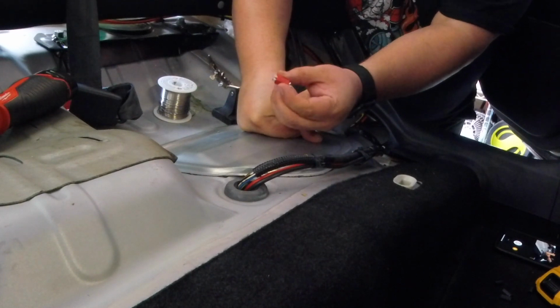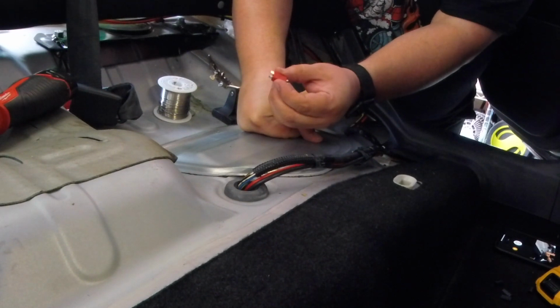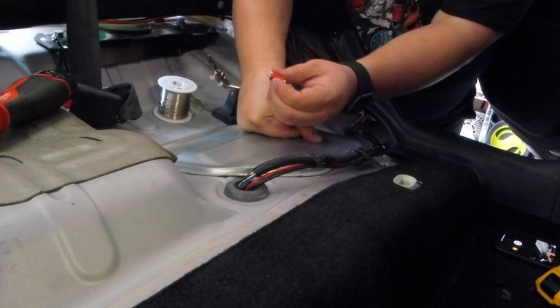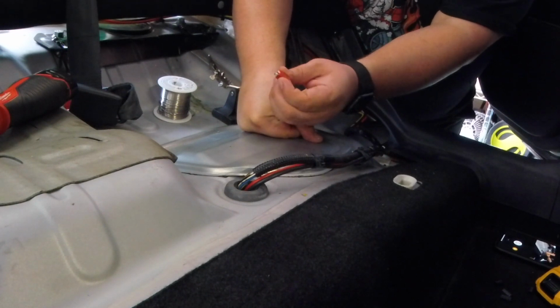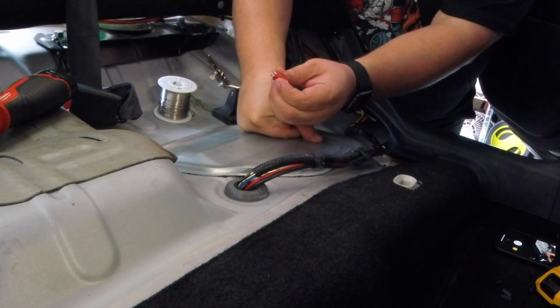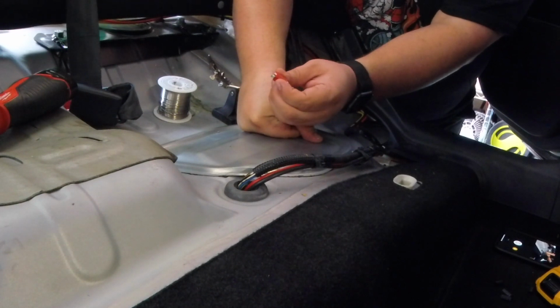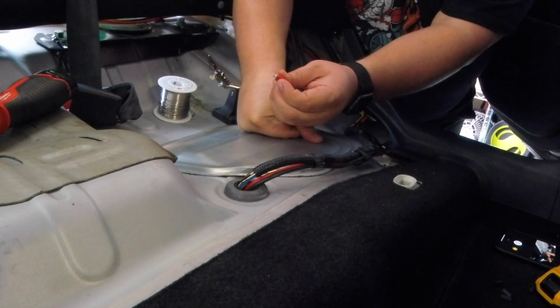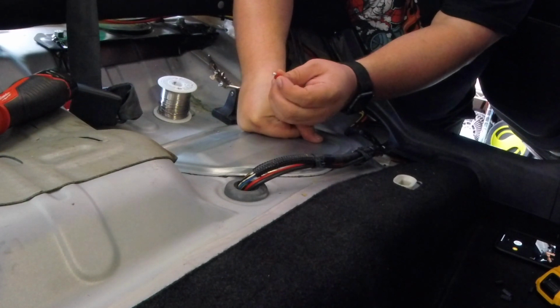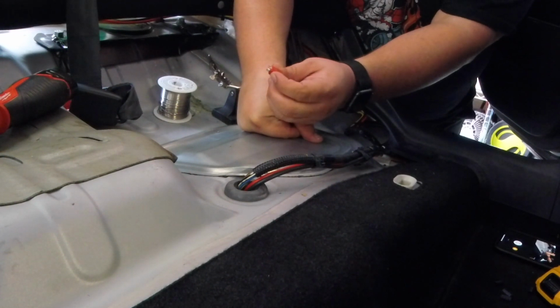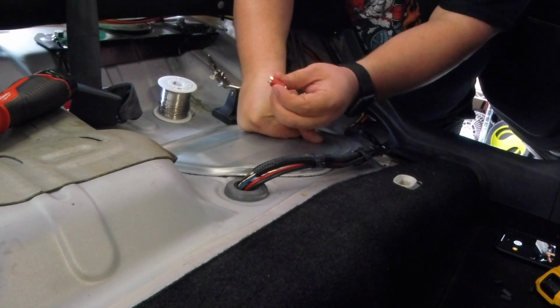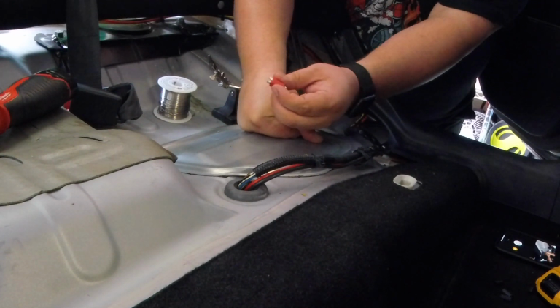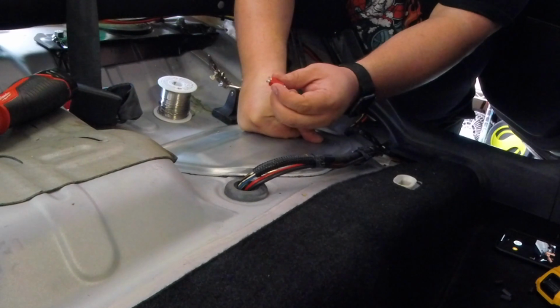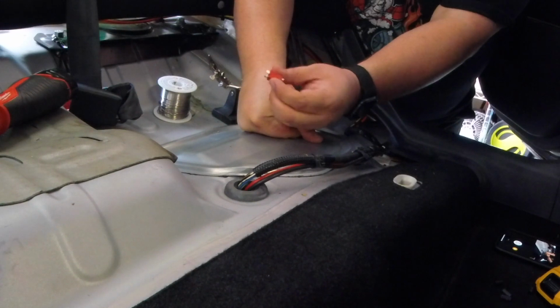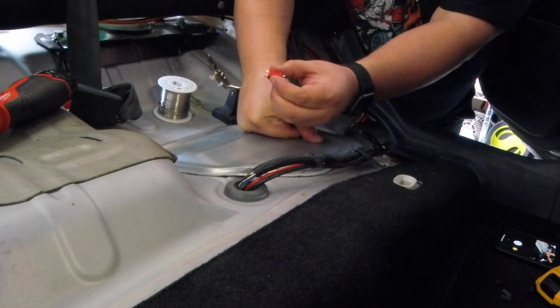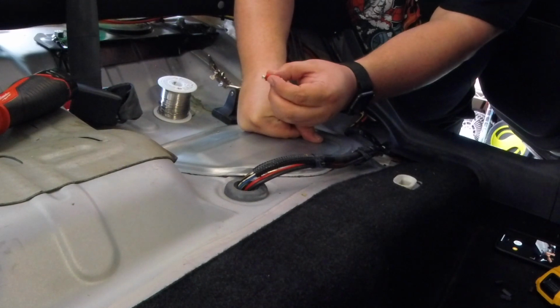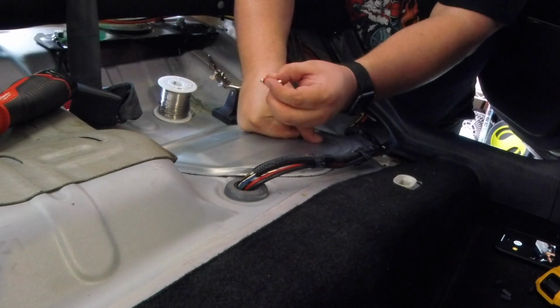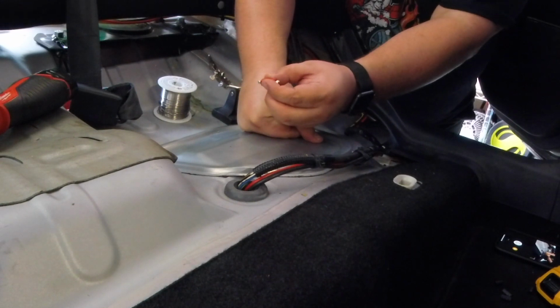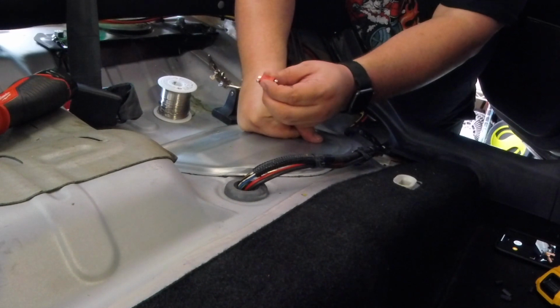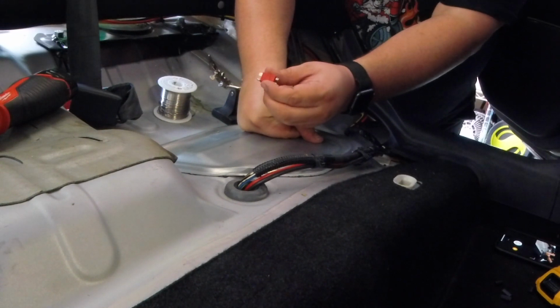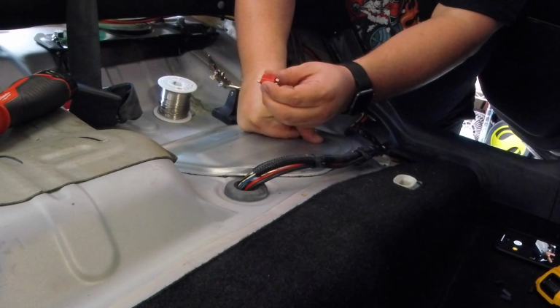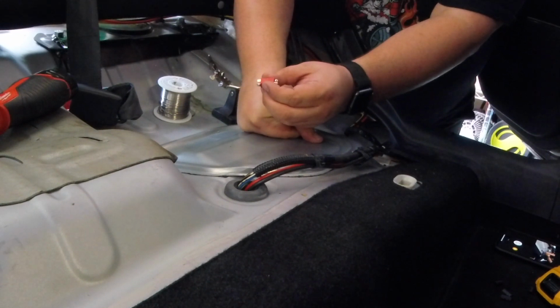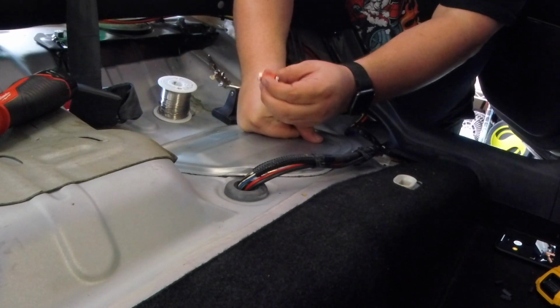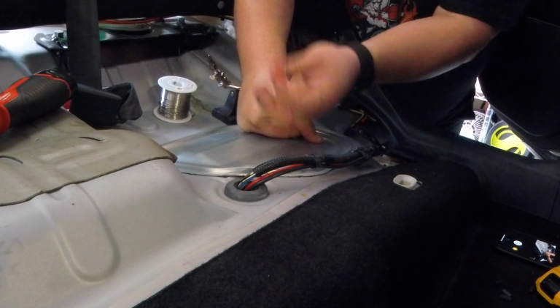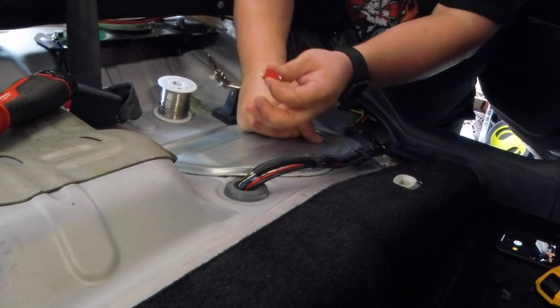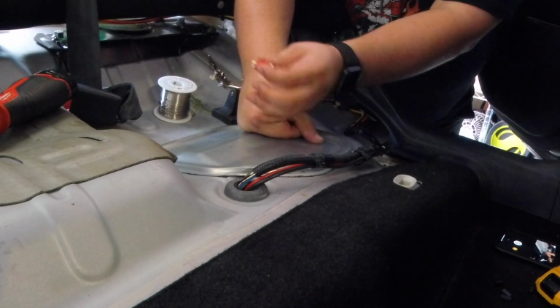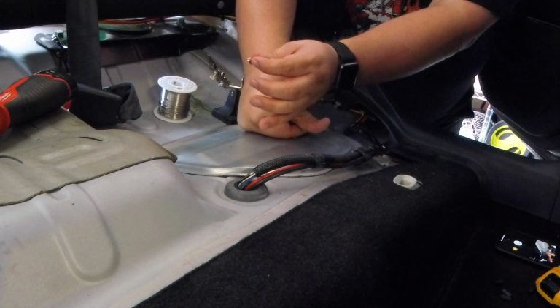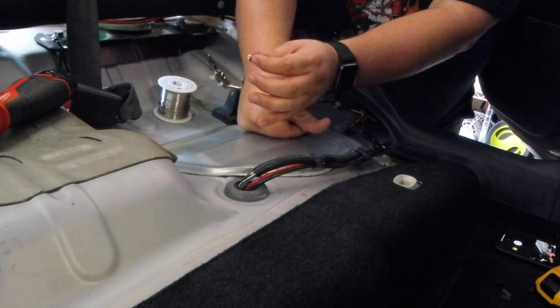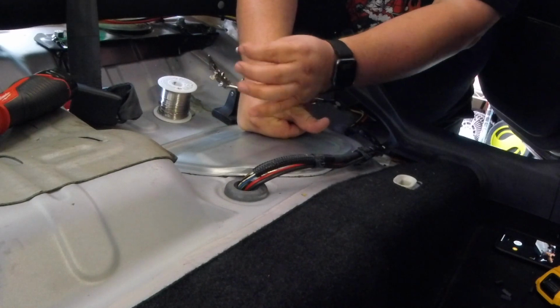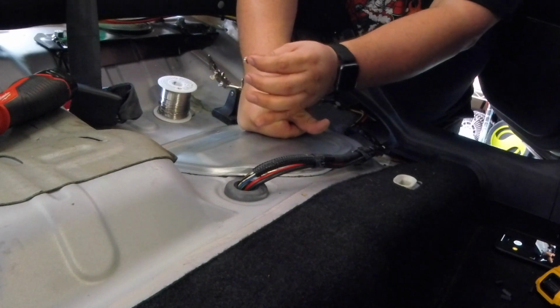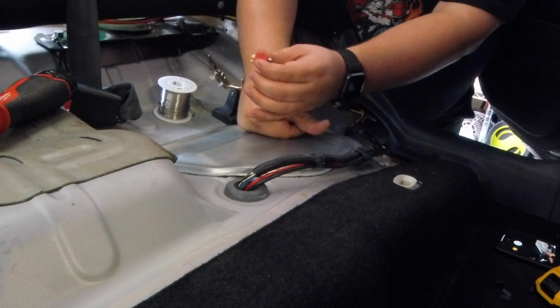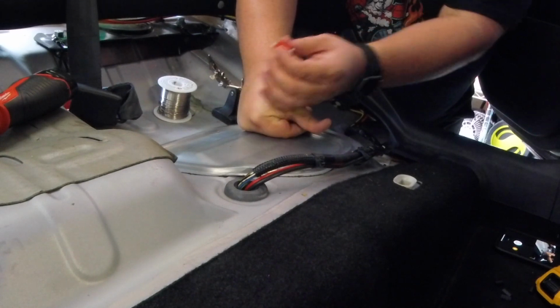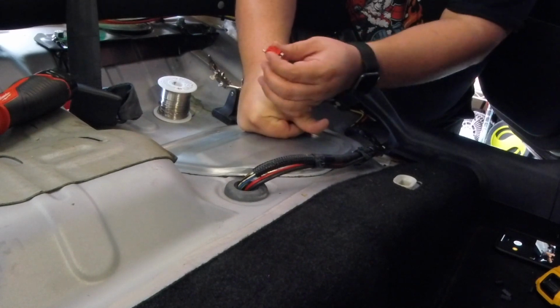These can handle 30 amps no problem, in fact they can handle a lot more than that. So I'm going to use this to make a connection for my wiring so I can unplug it whenever I need to. Let's go ahead and start.